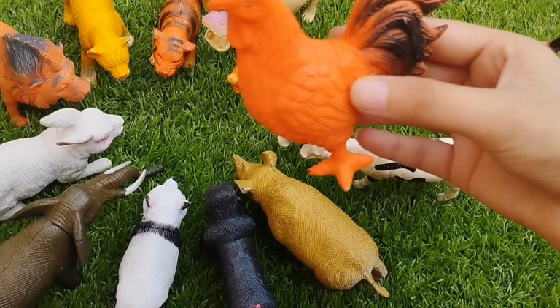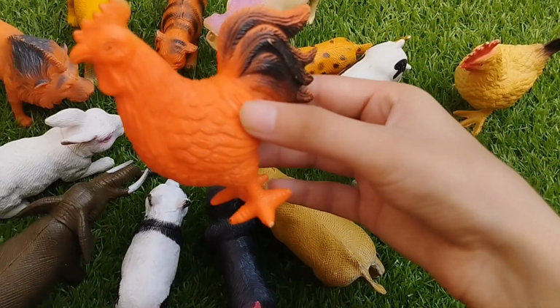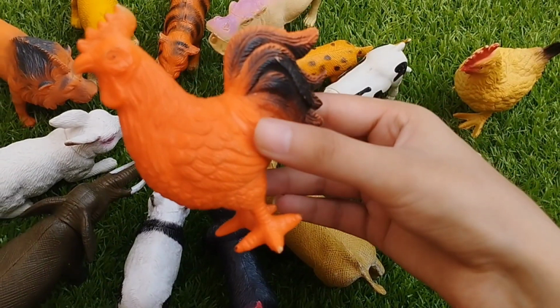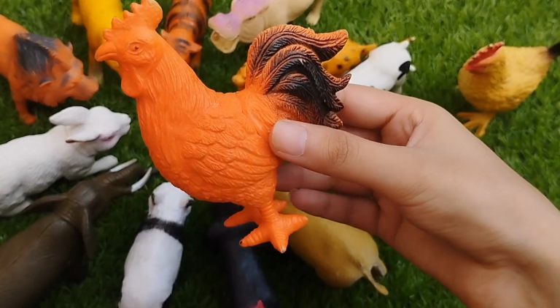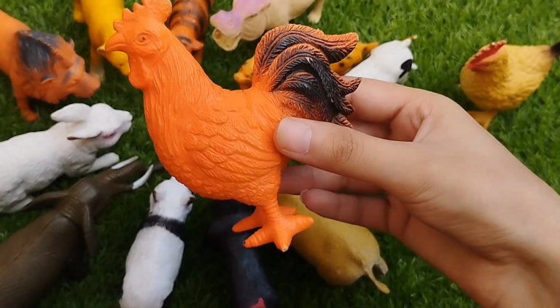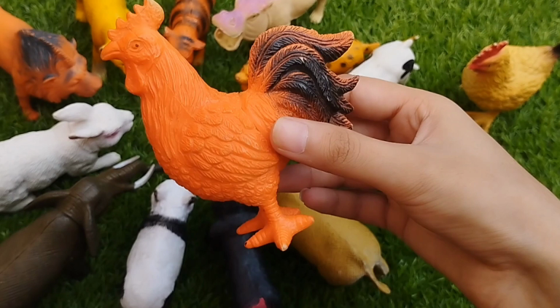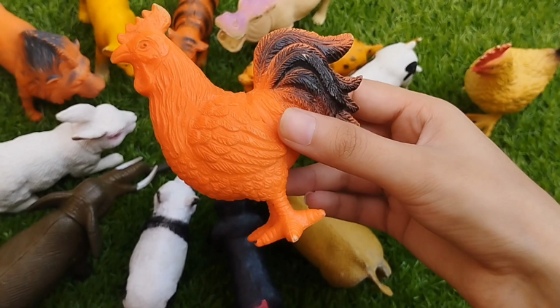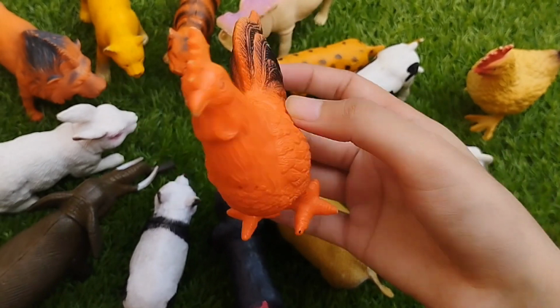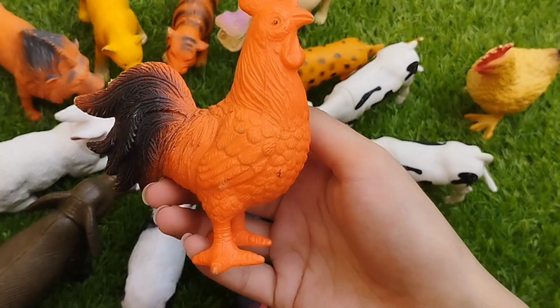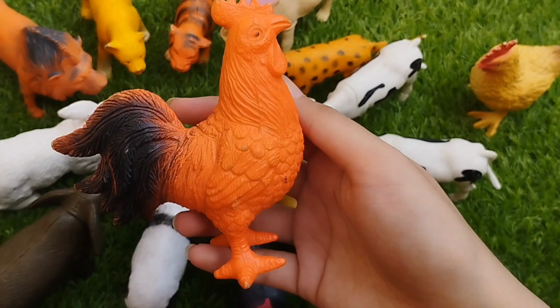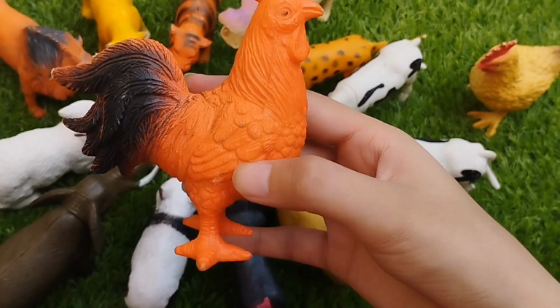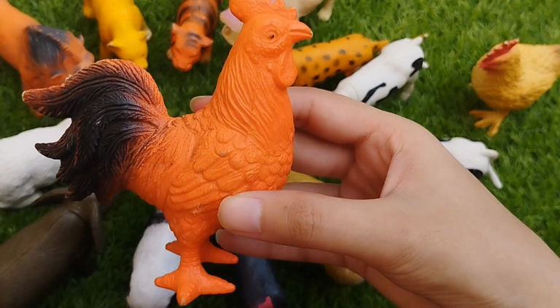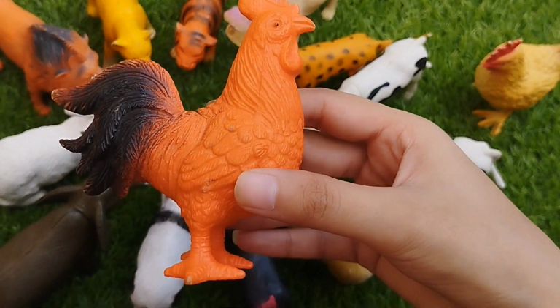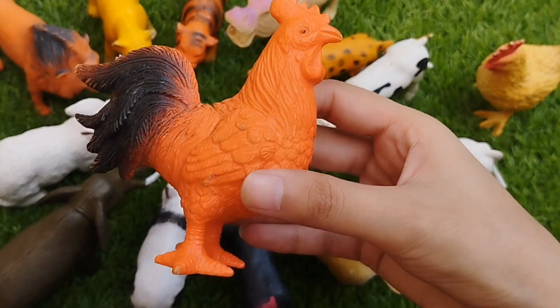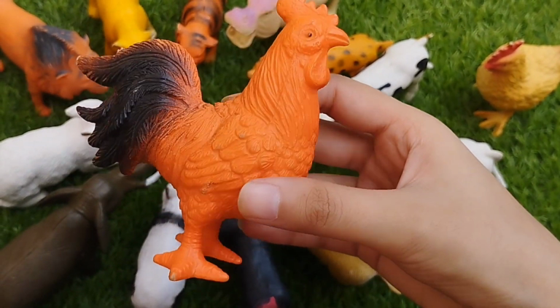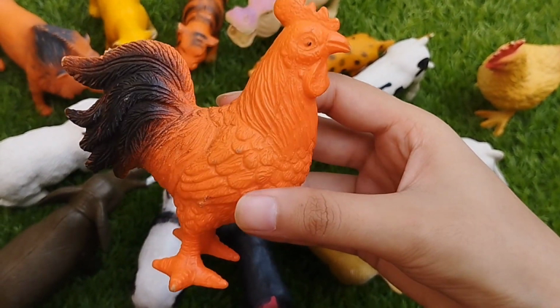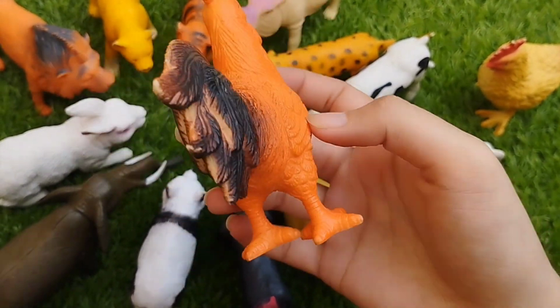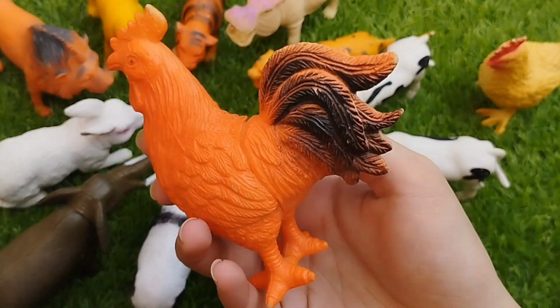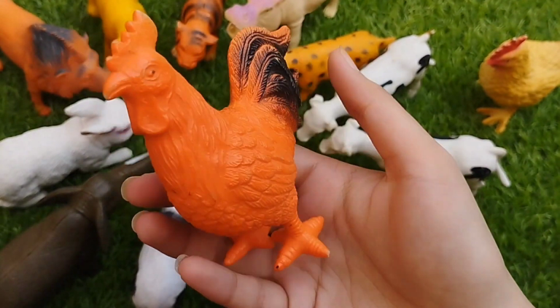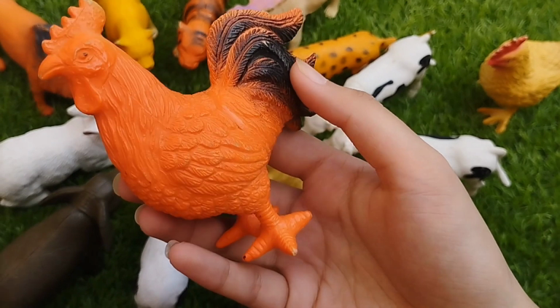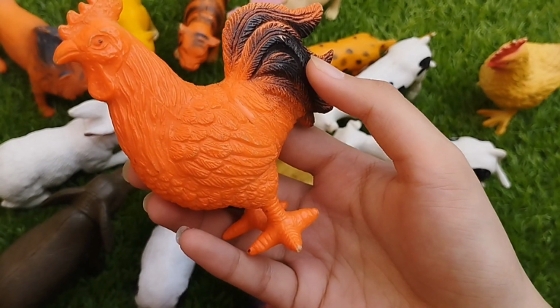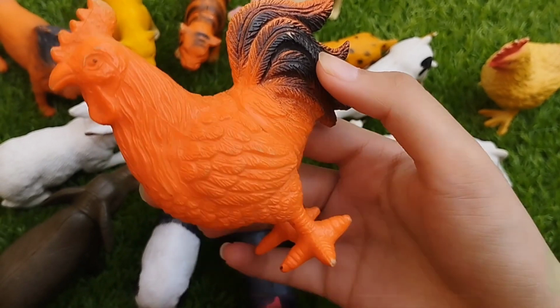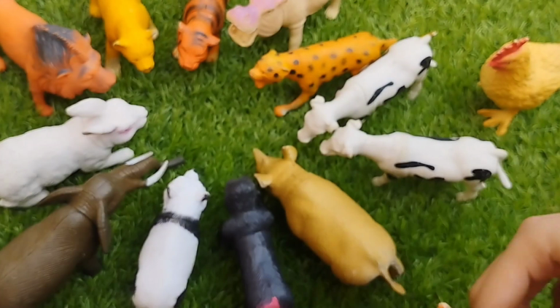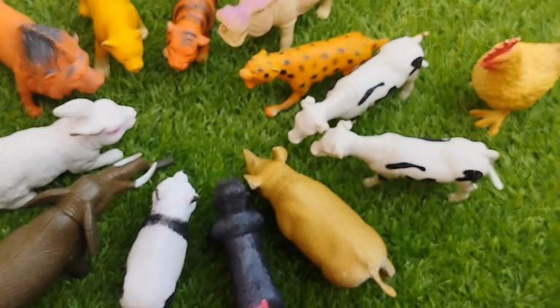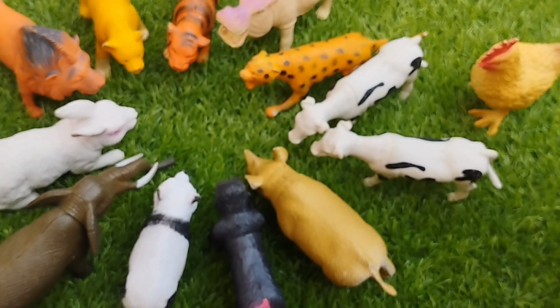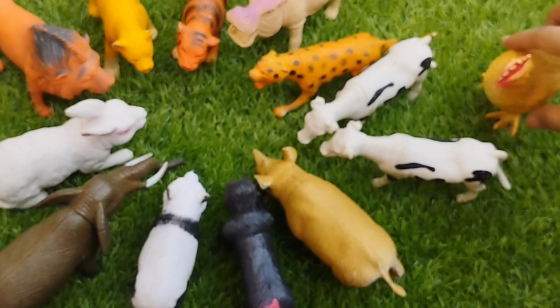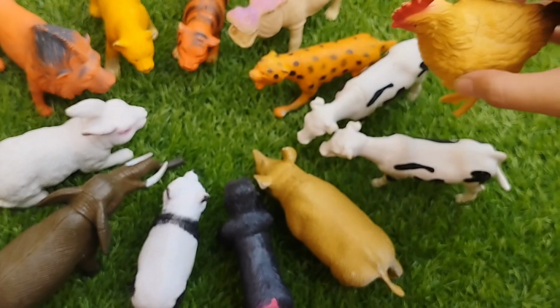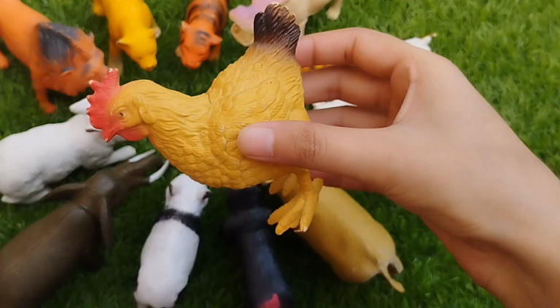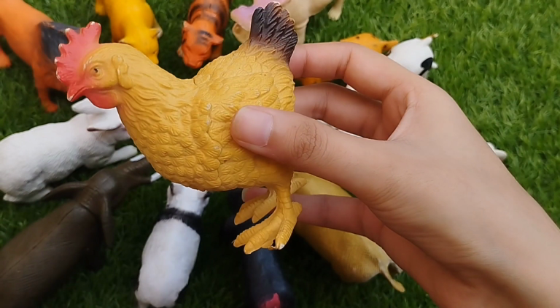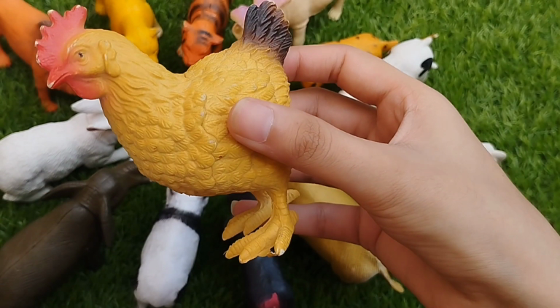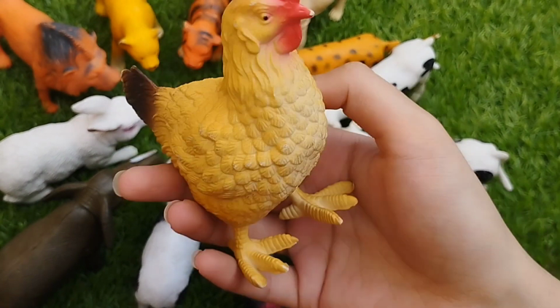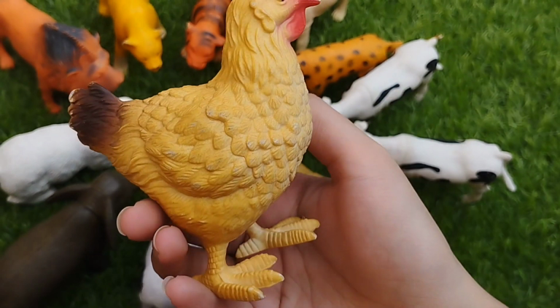This is a rooster. R is for rooster. This is a hen. H is for hen.